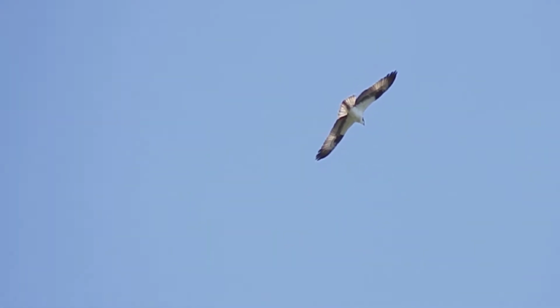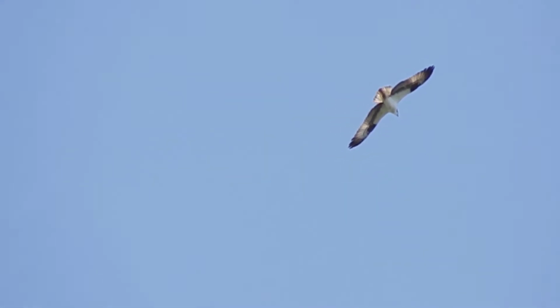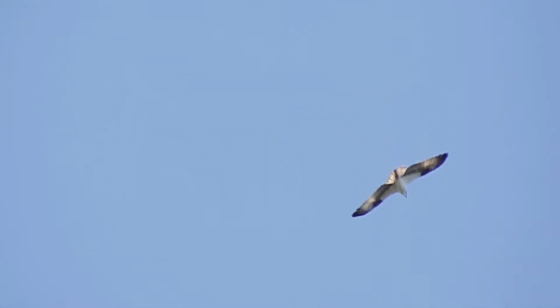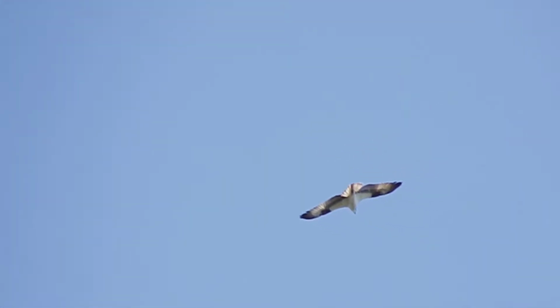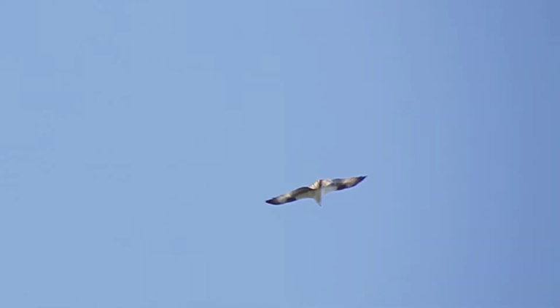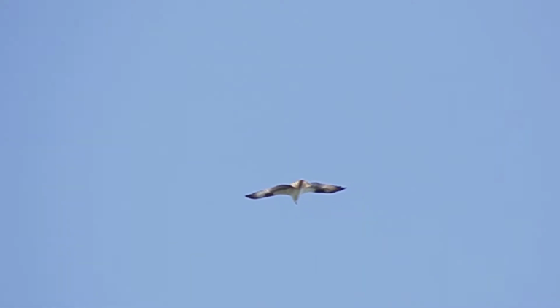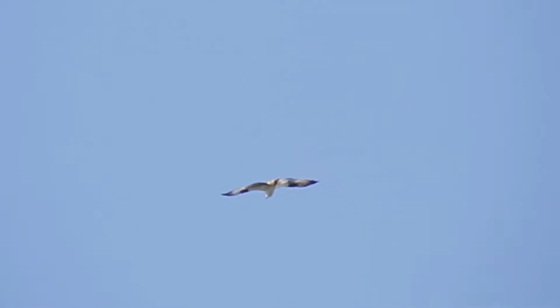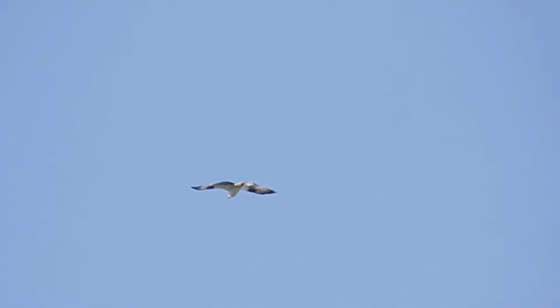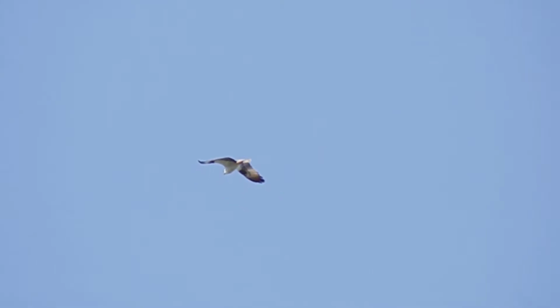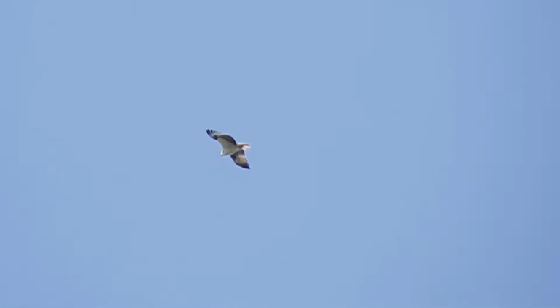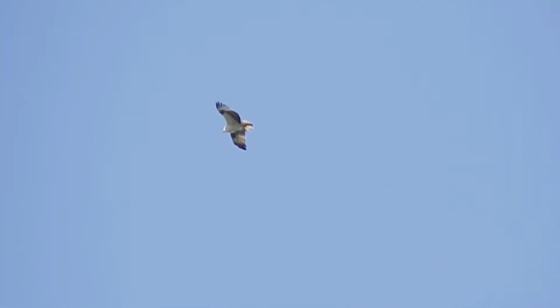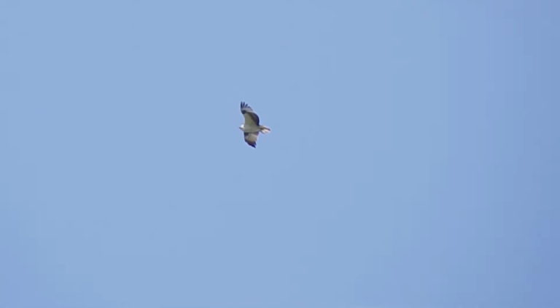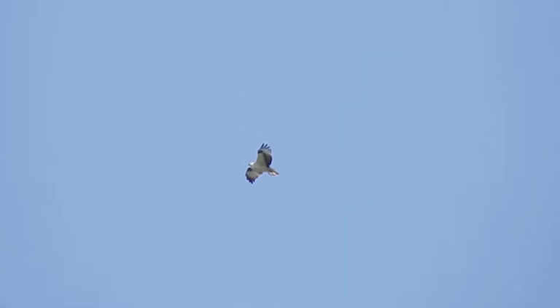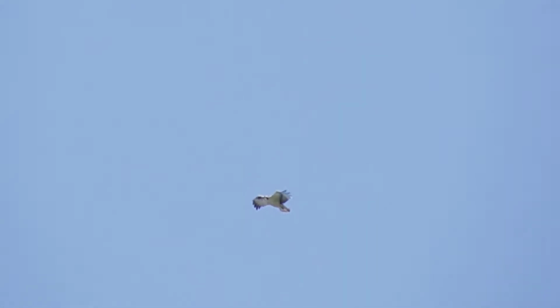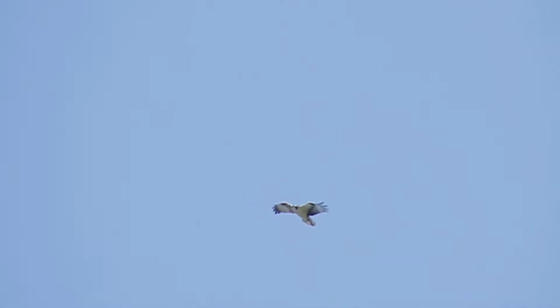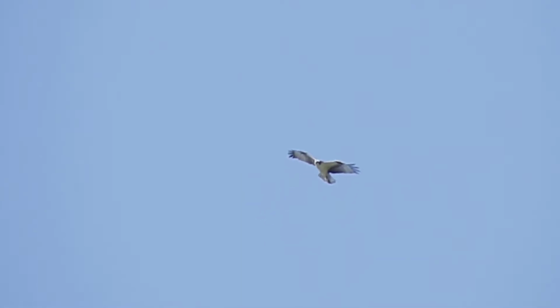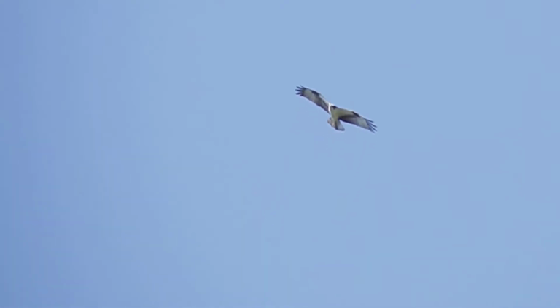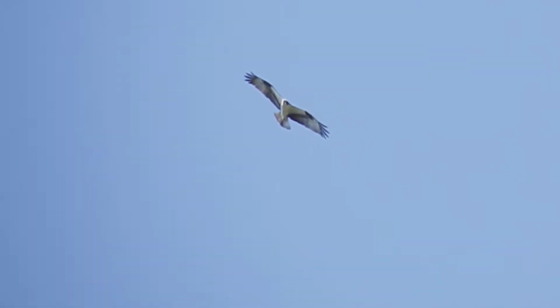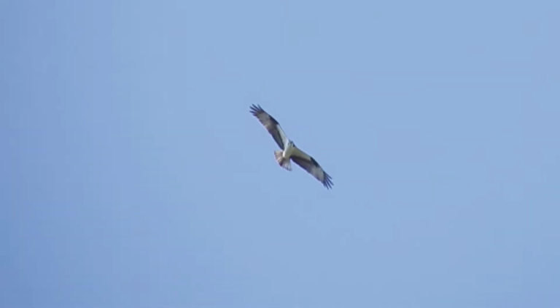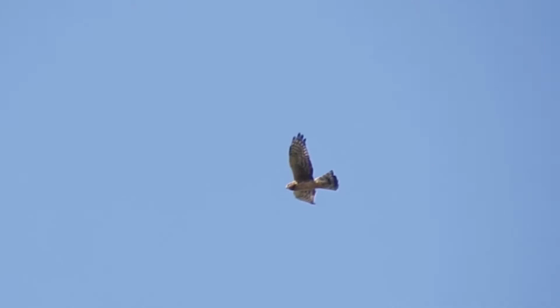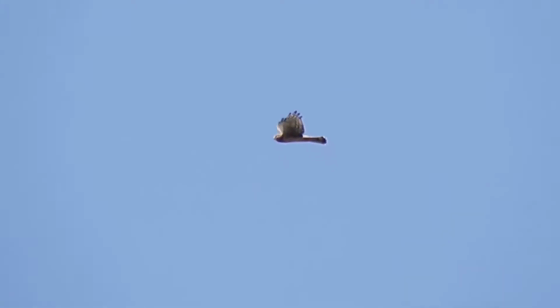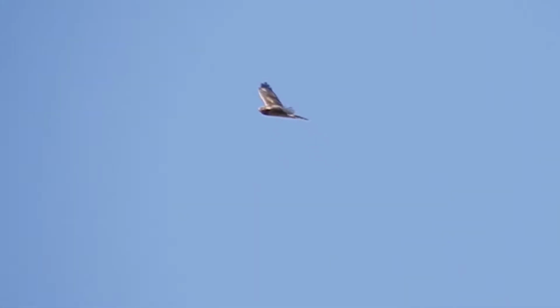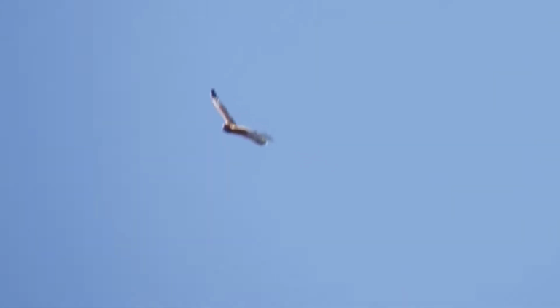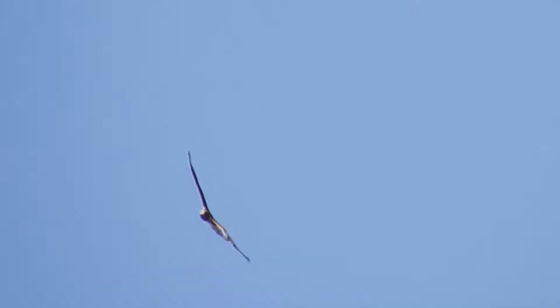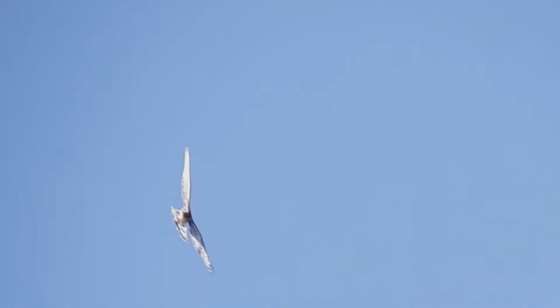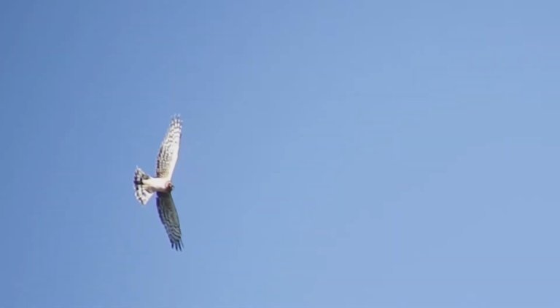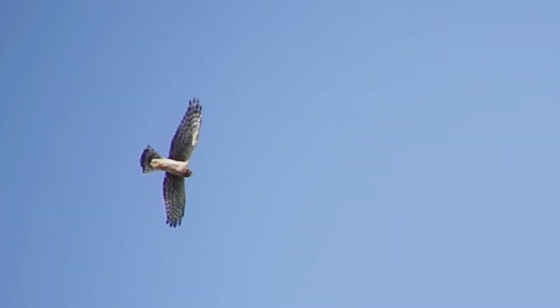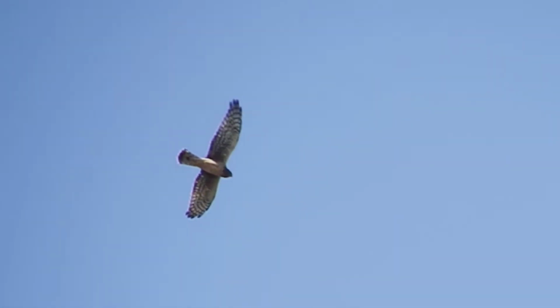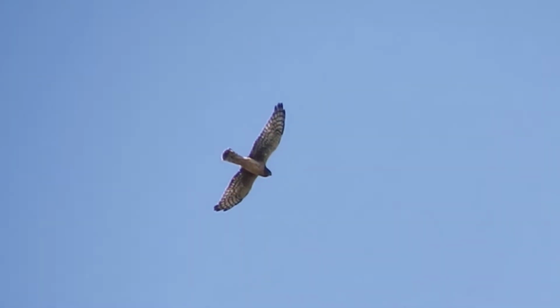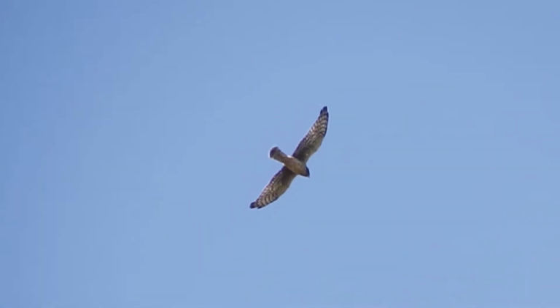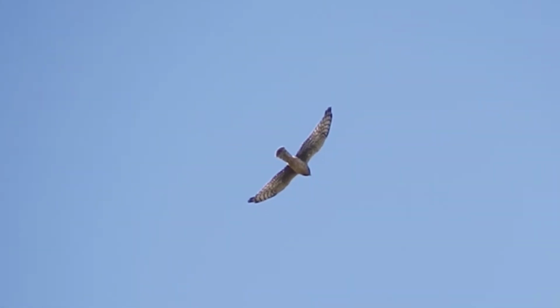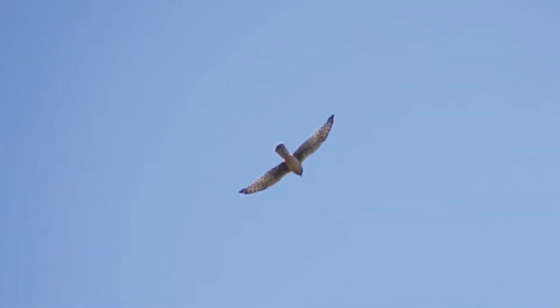Ospreys are just the opposite. They fly with an inverted gull wing shape, the wingtips pointing downward from a crook in the elbow. Northern harriers have unusually long wings and long tails, and just seem to float slowly in the air.